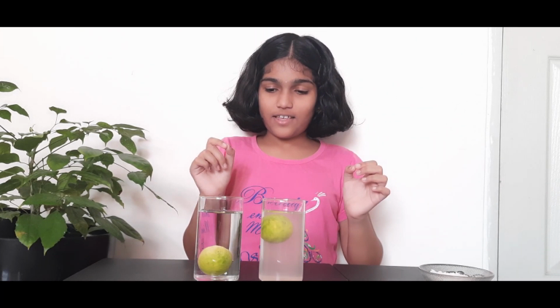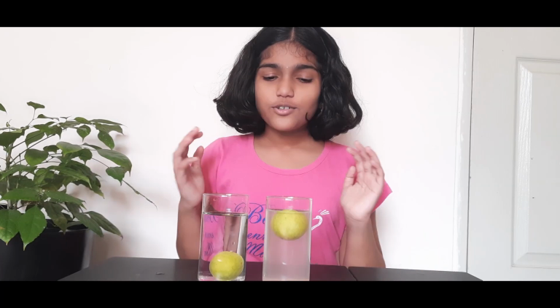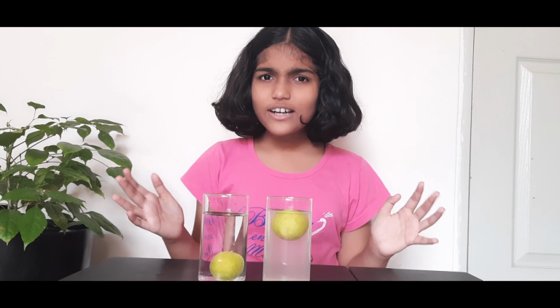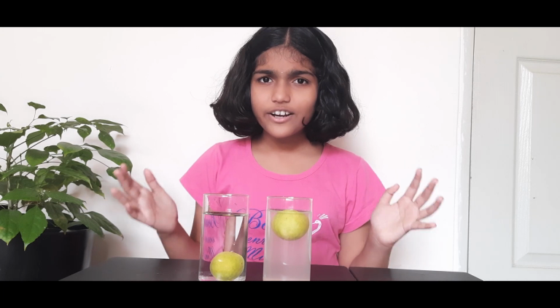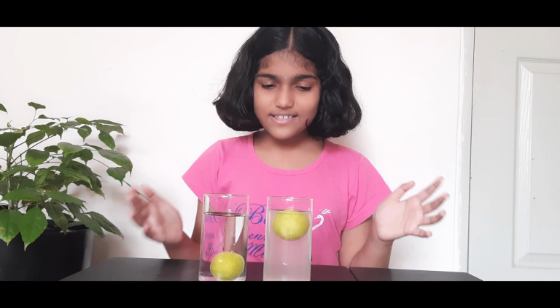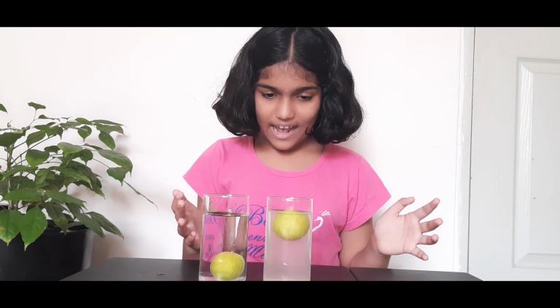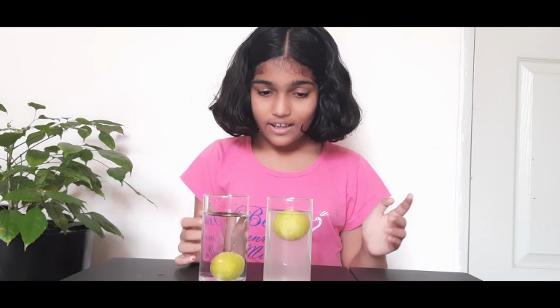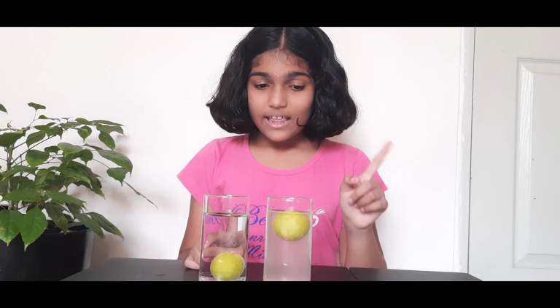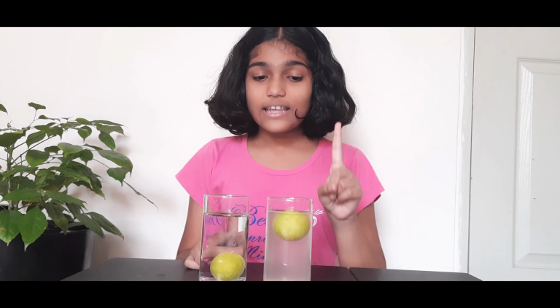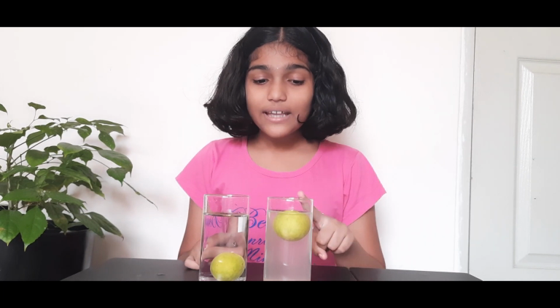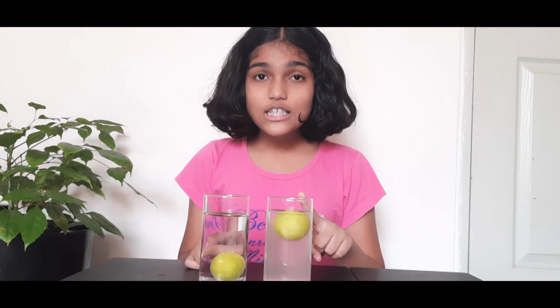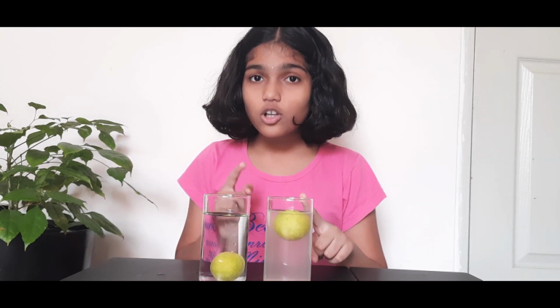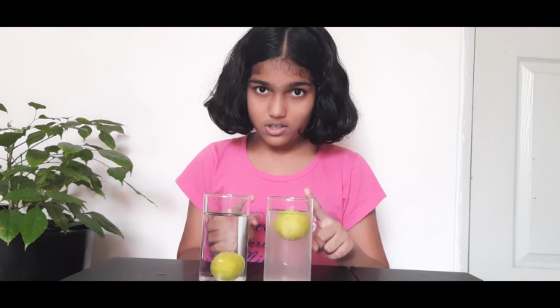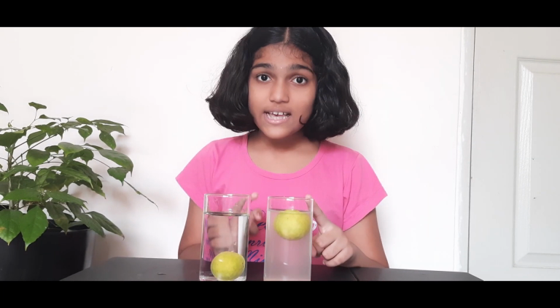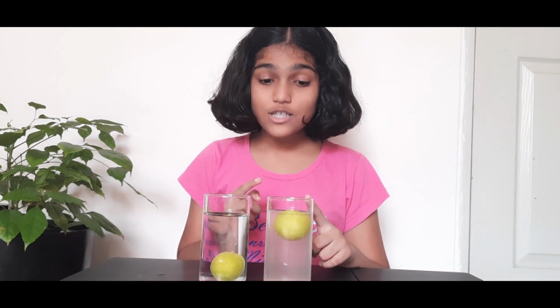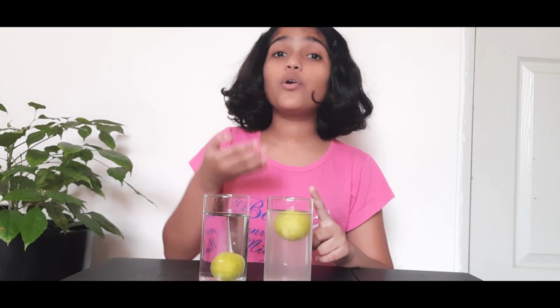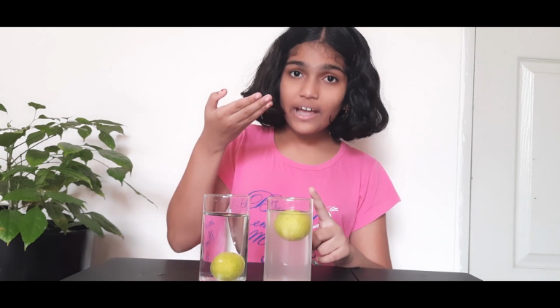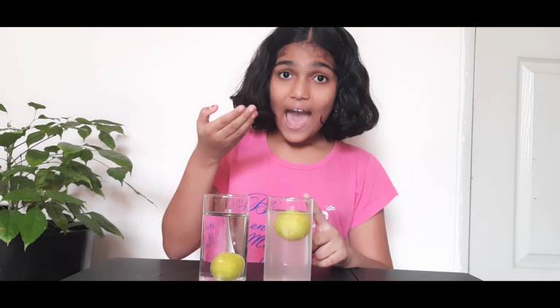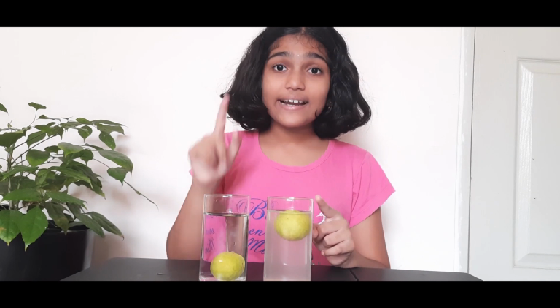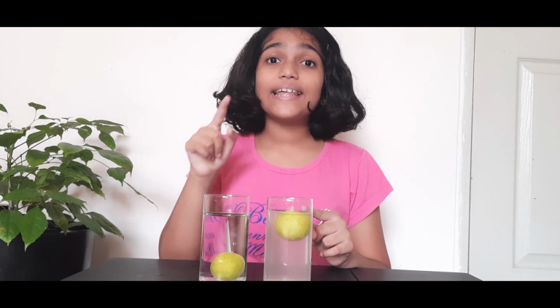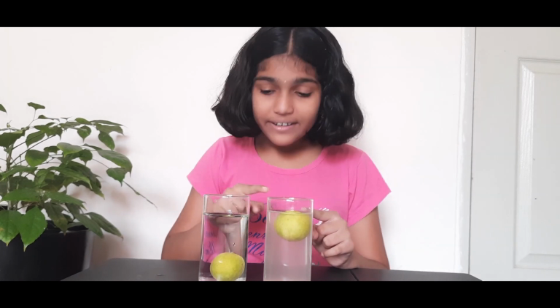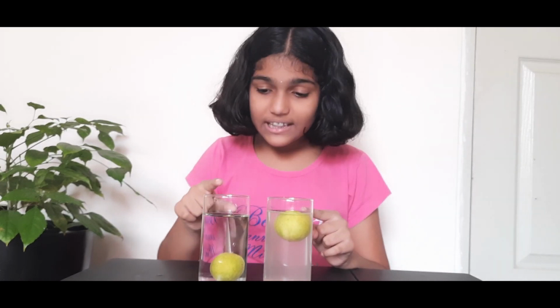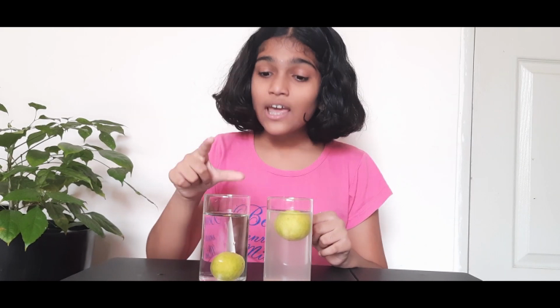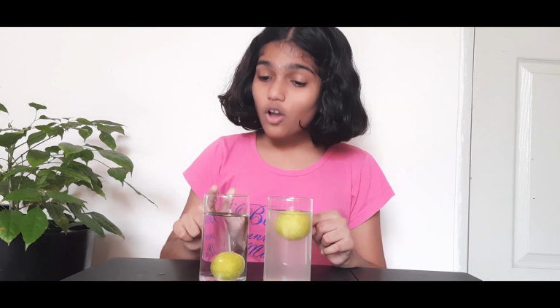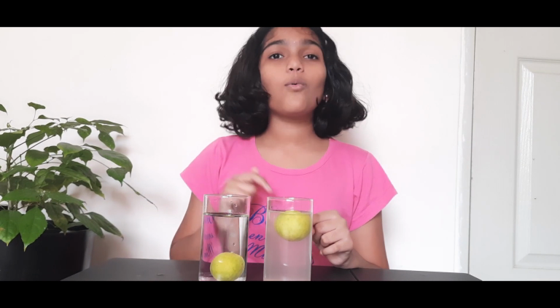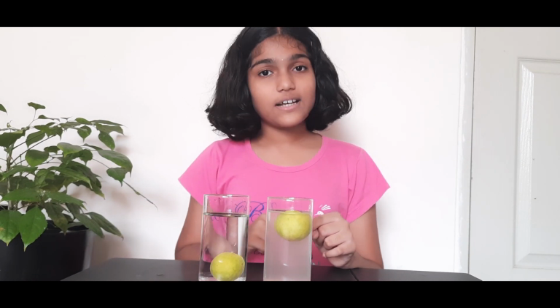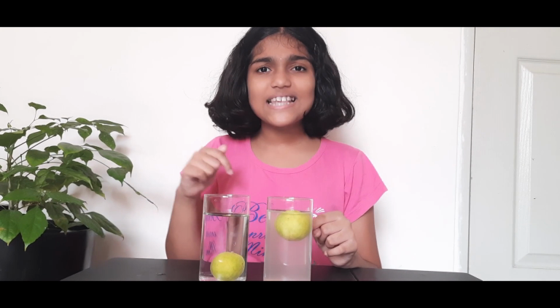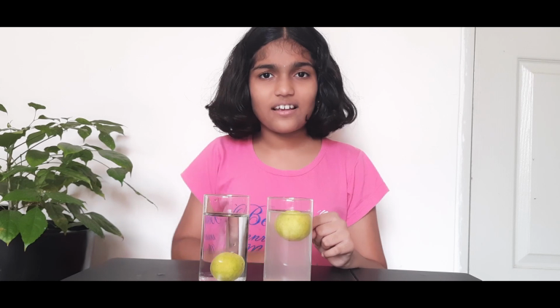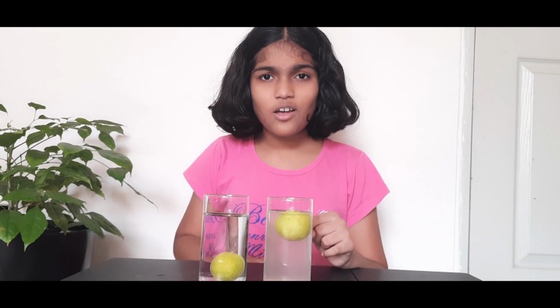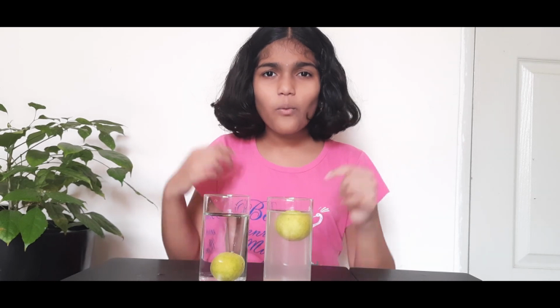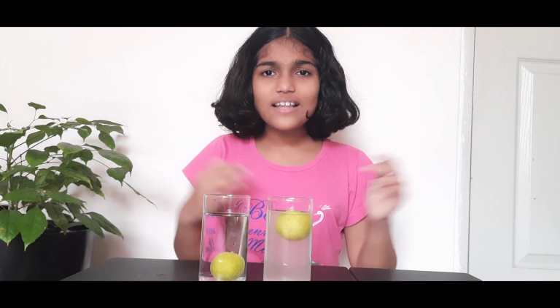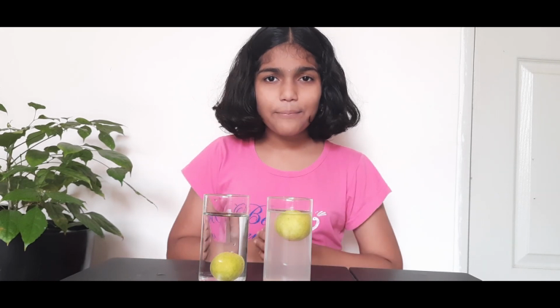Here you can see that the lemon in the salt water is floating and the lemon in the normal water is sinking. Why is that happening?